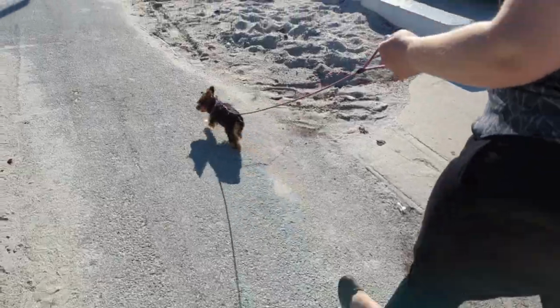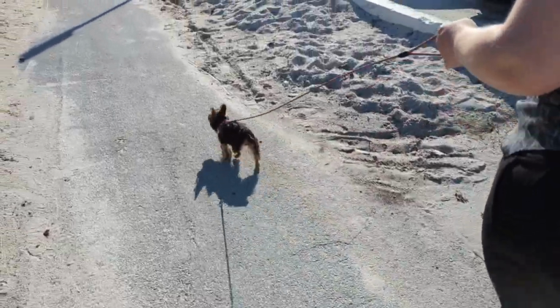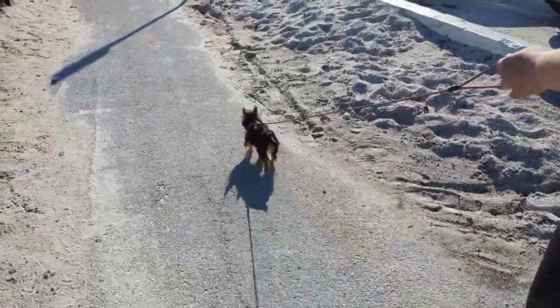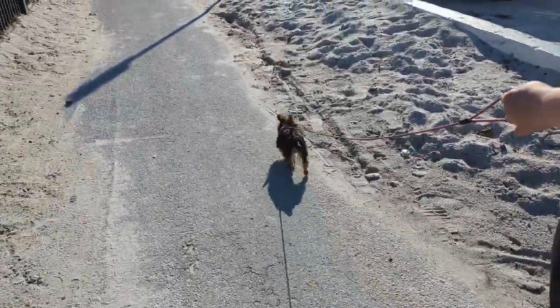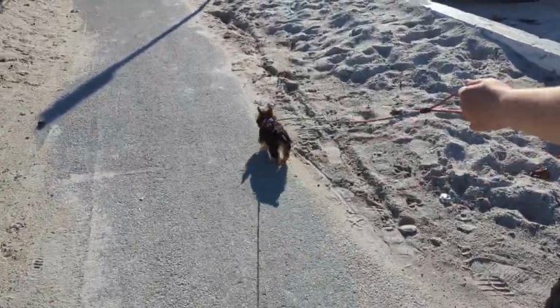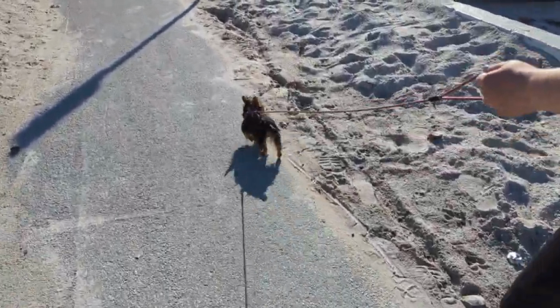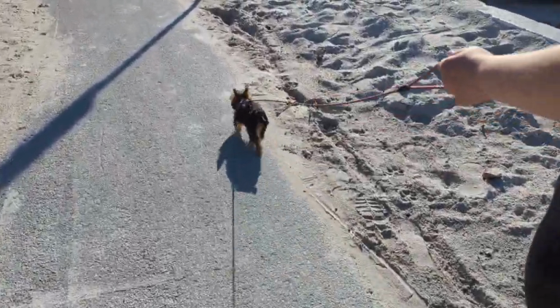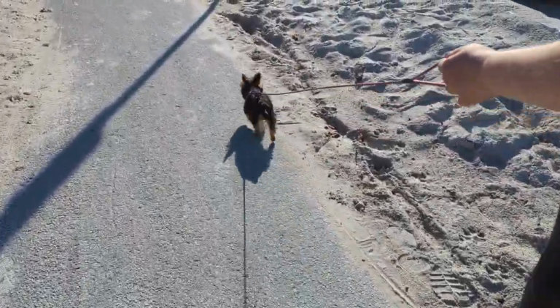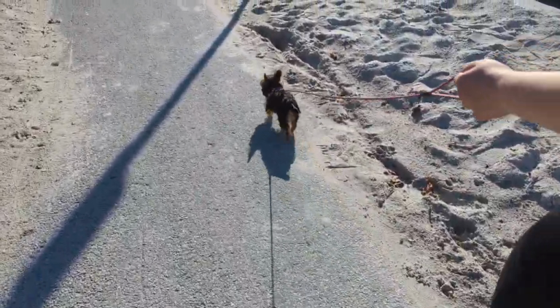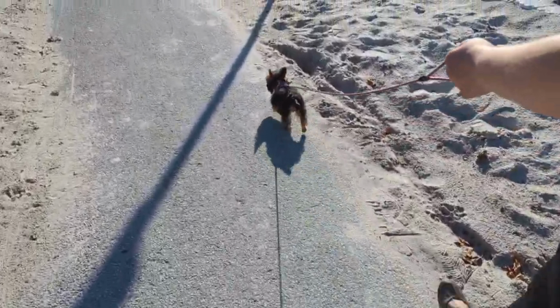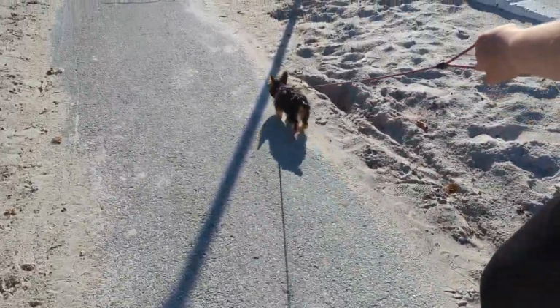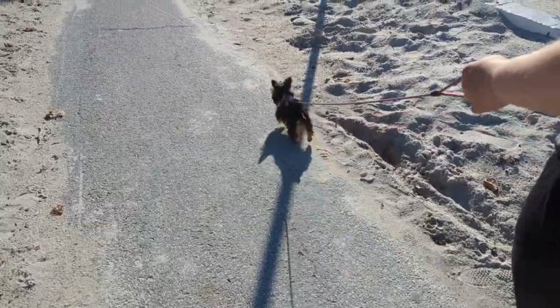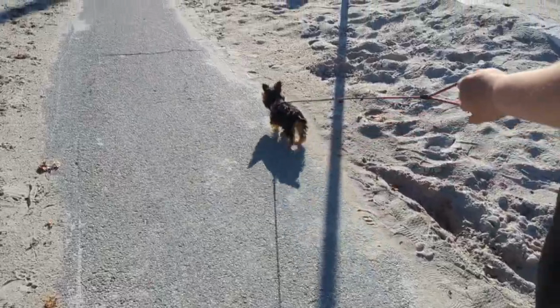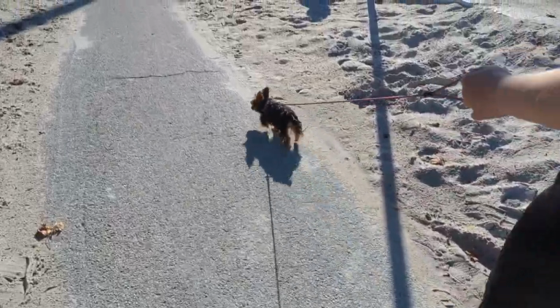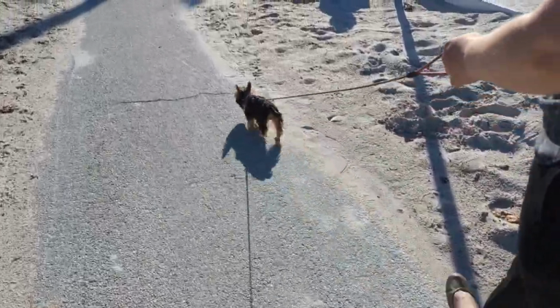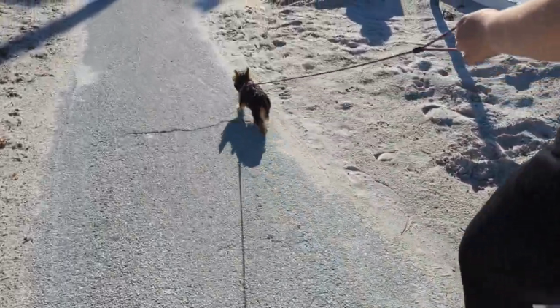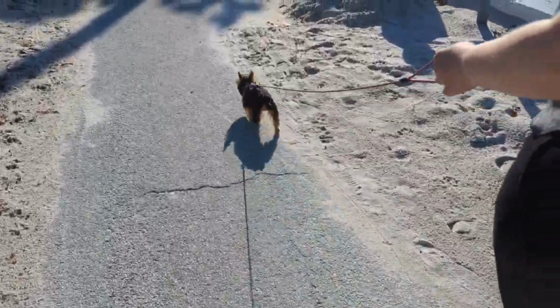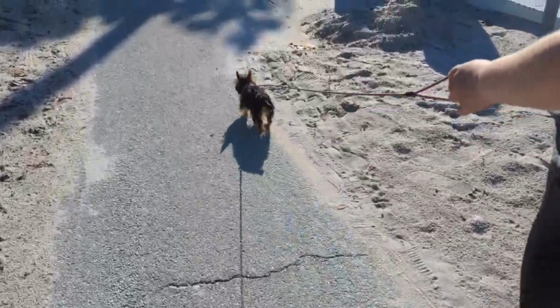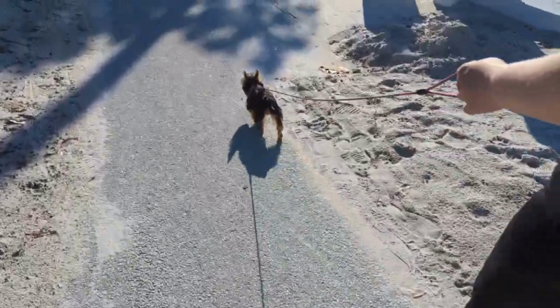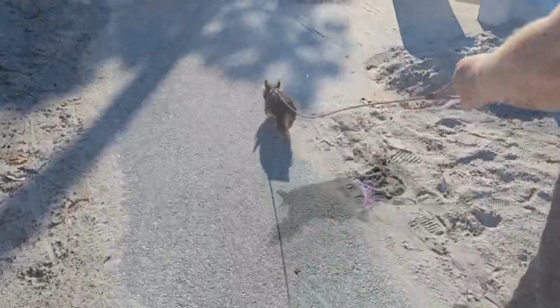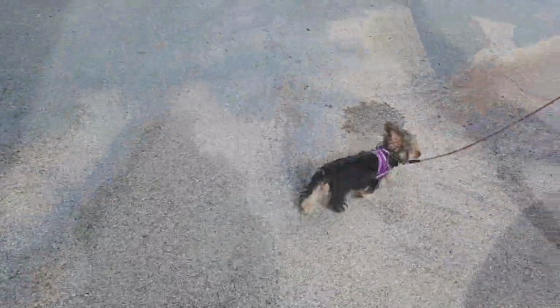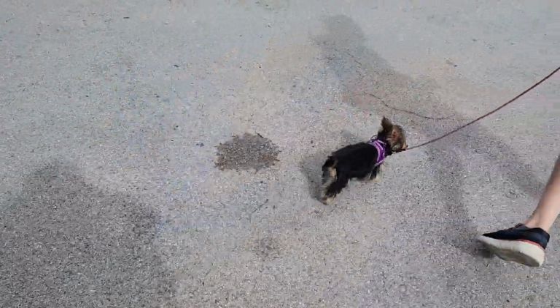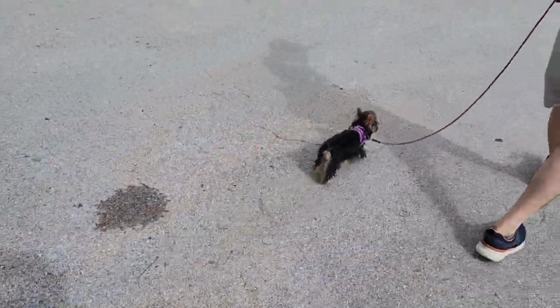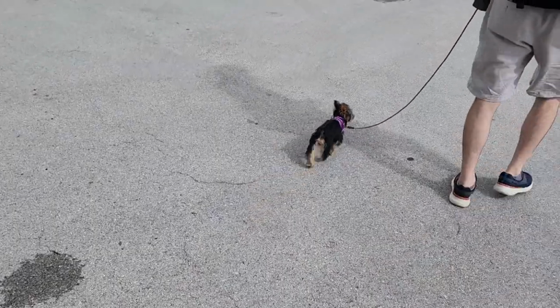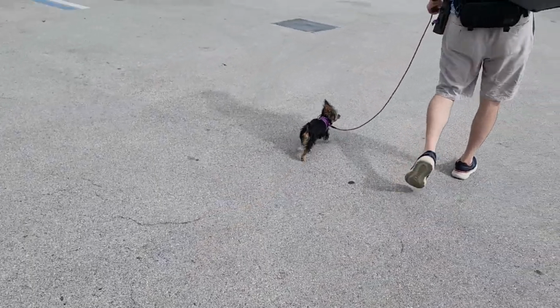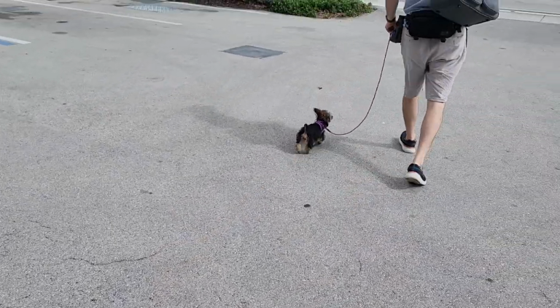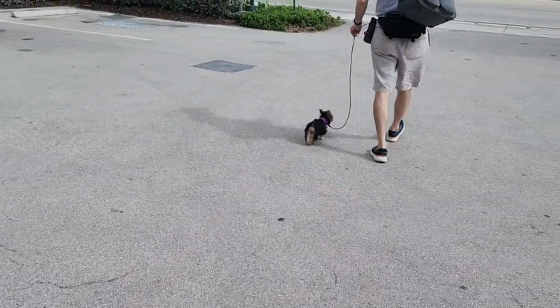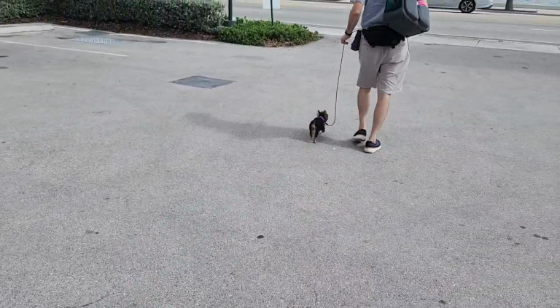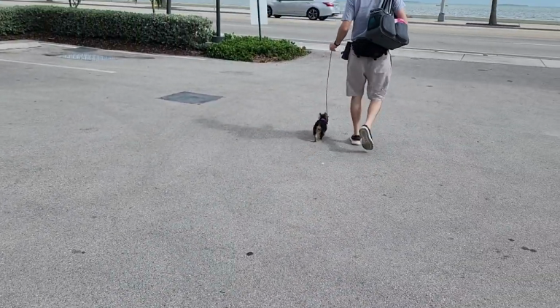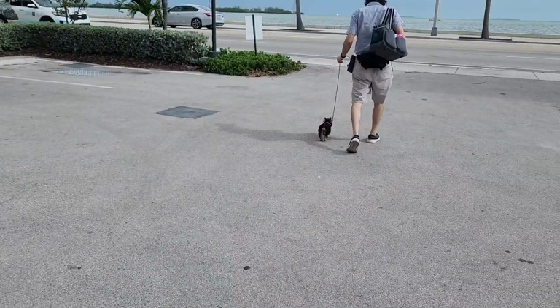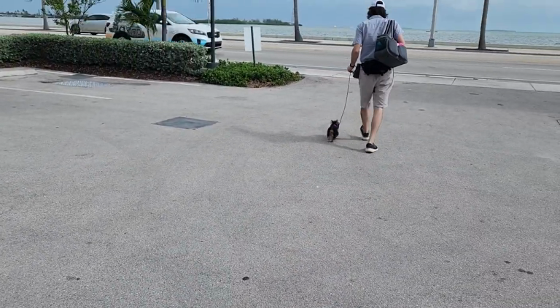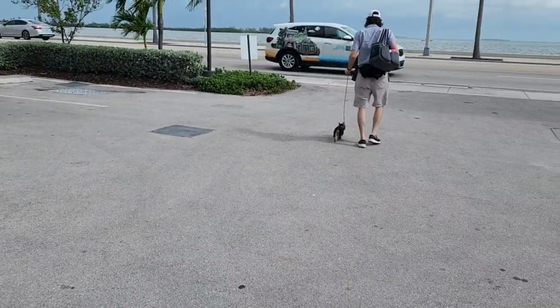Key West is incredibly pet friendly — it's a paradise for both humans and their furry friends. It has pet friendly beaches, parks, cafes, and restaurants, and it's the perfect place for Luna to explore and enjoy a new city.